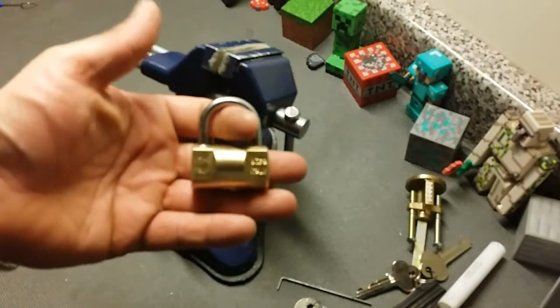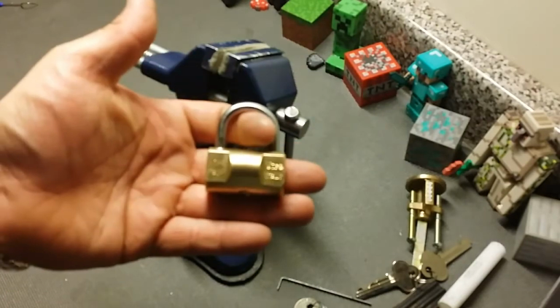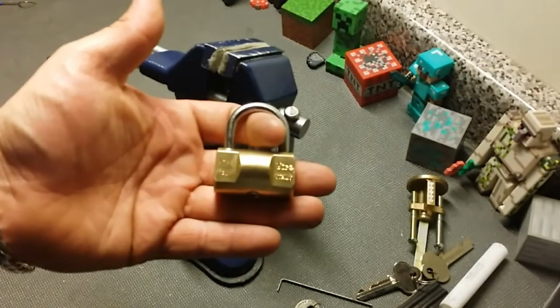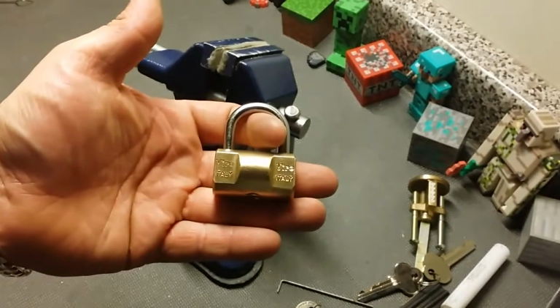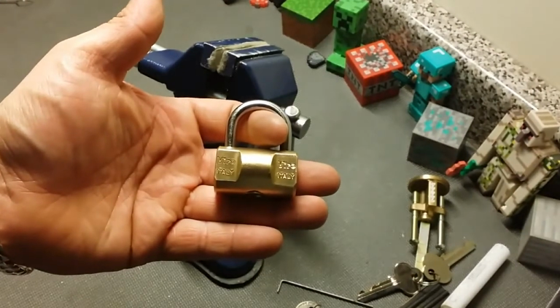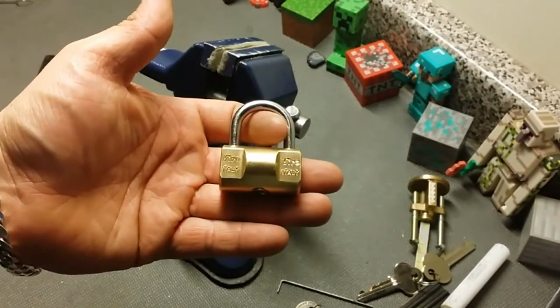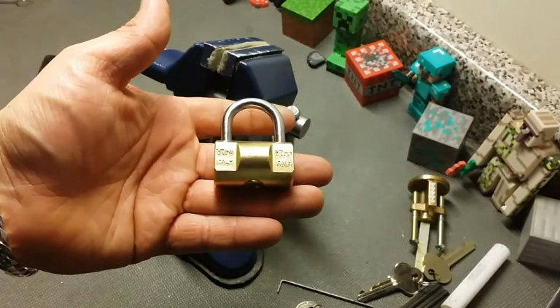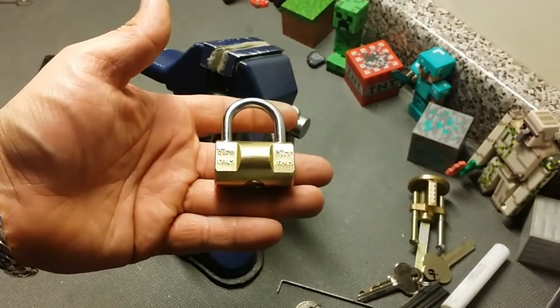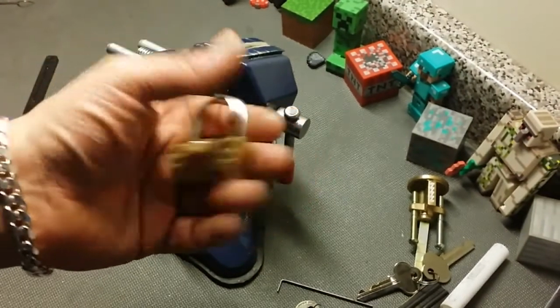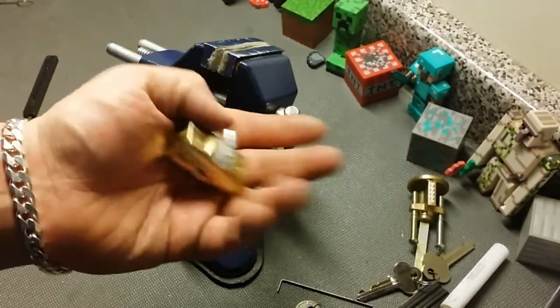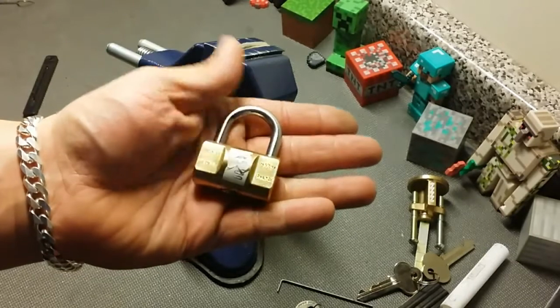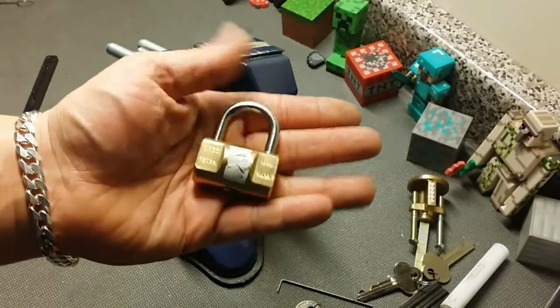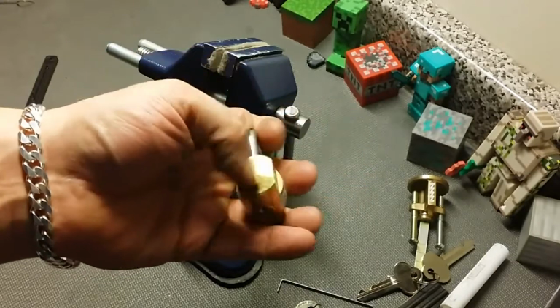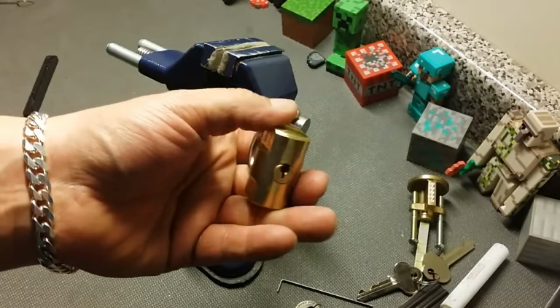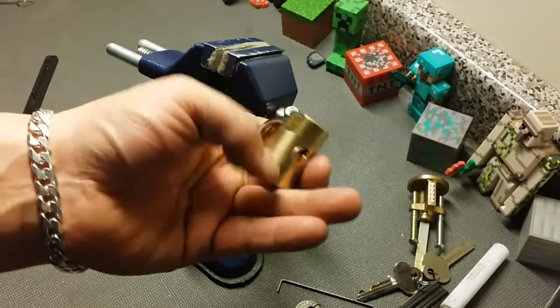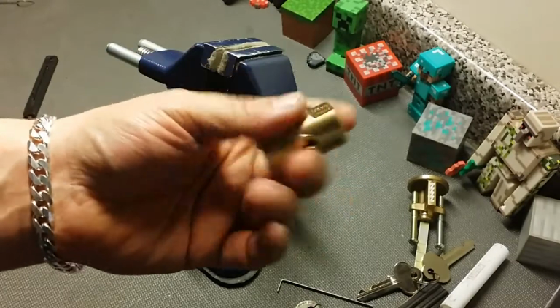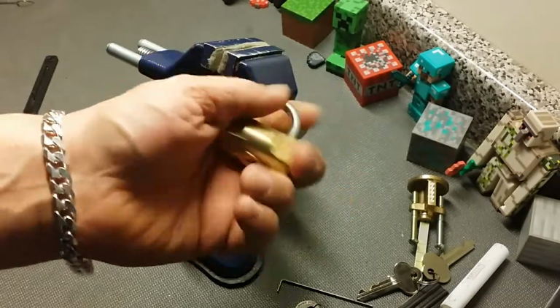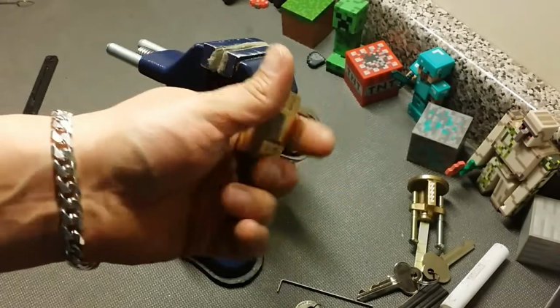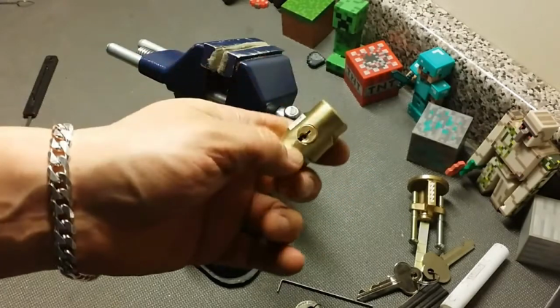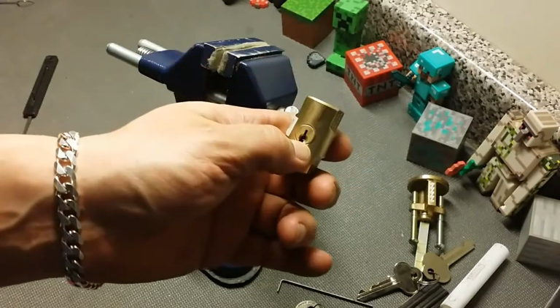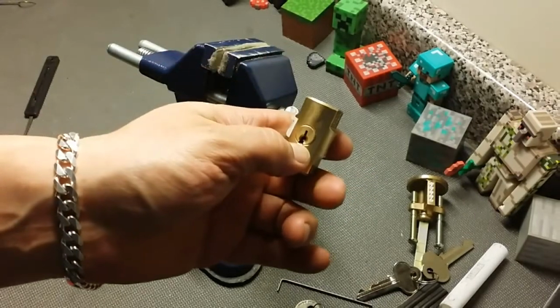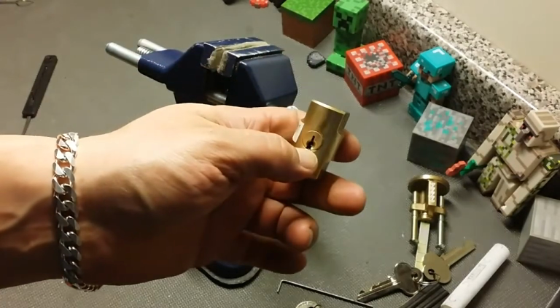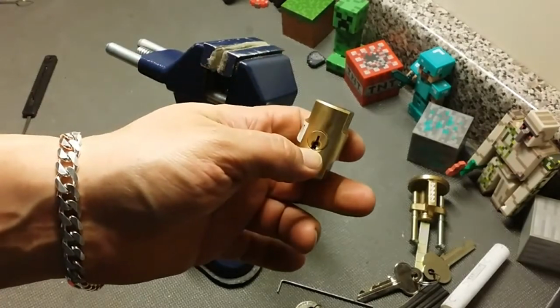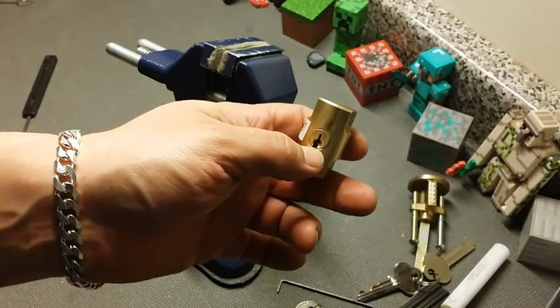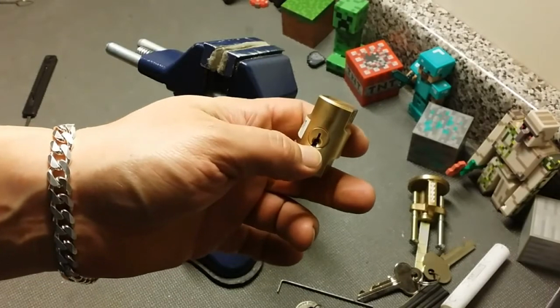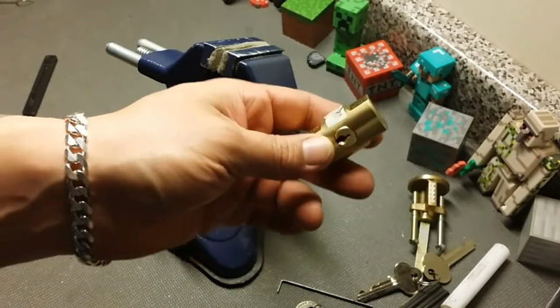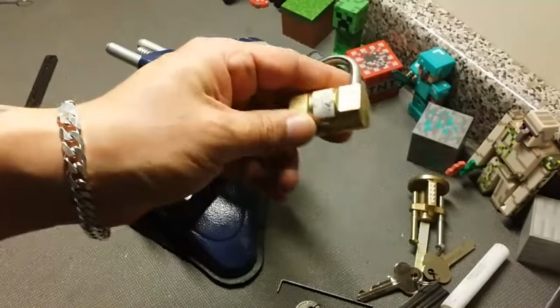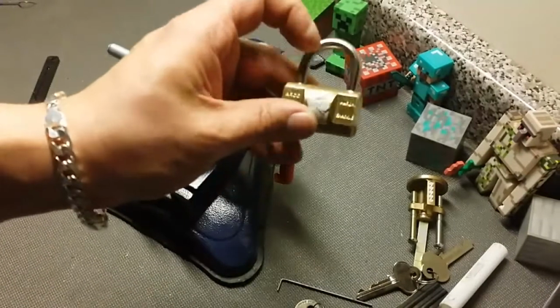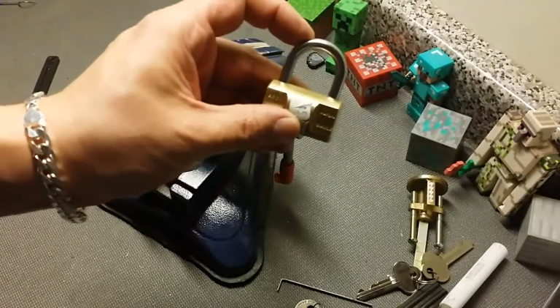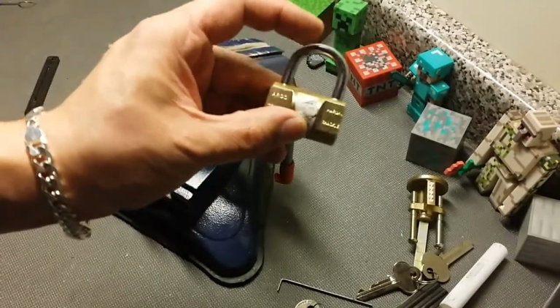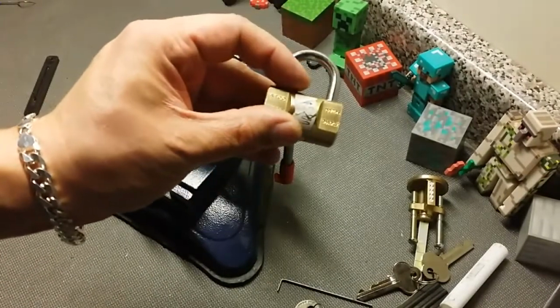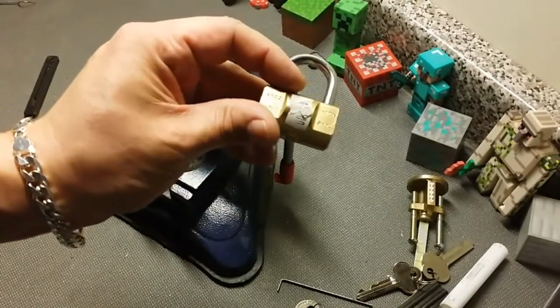Public service announcement: if you find a lock like this, it's like an Everest — it's got the little check pin right in the bottom of the keyway. Just right at the bottom. You just slide your pick down there. Alright guys, later.